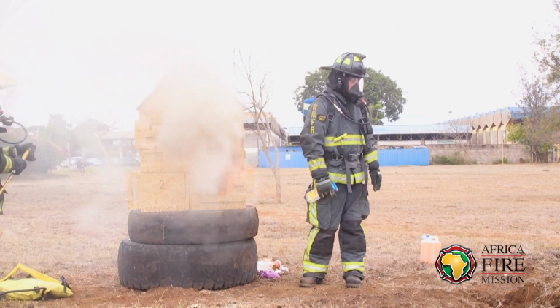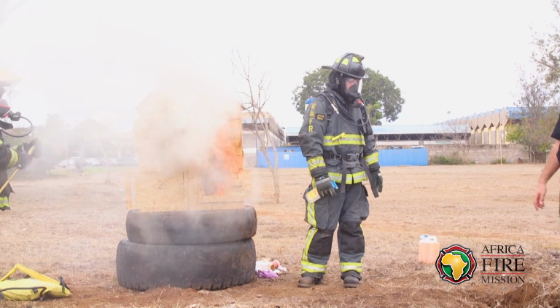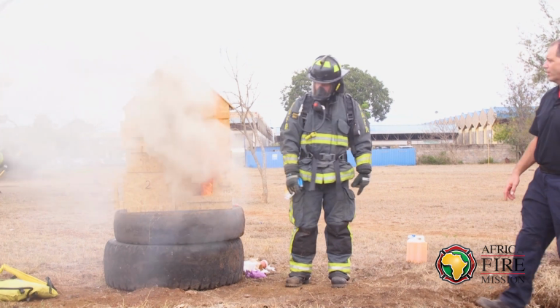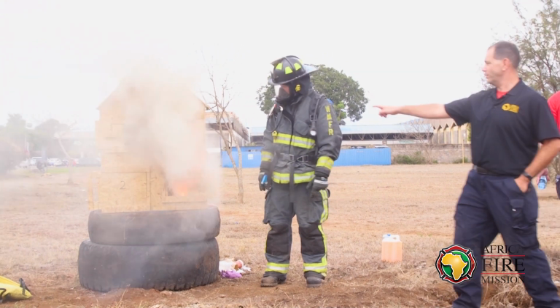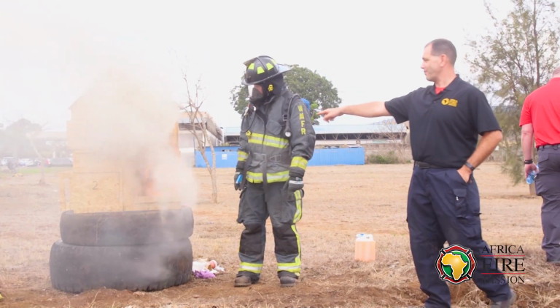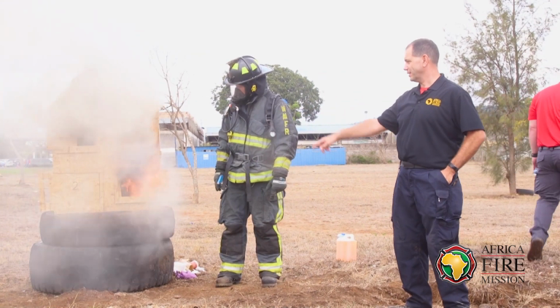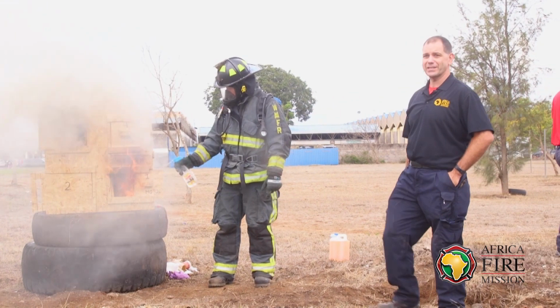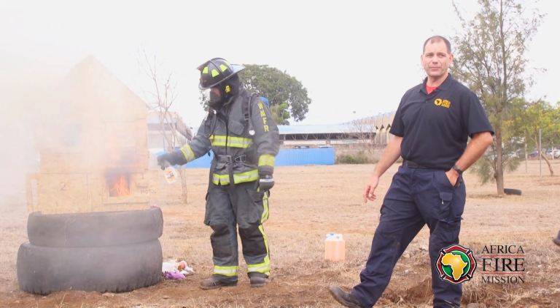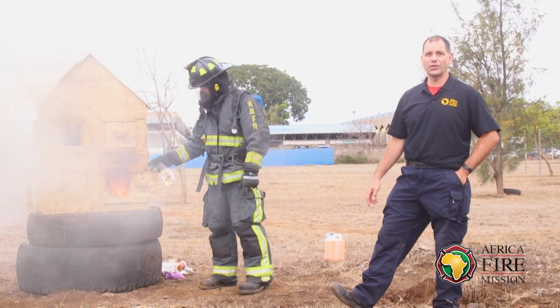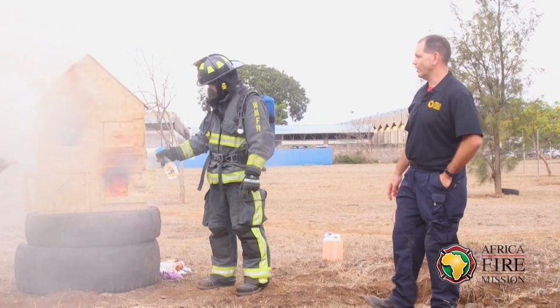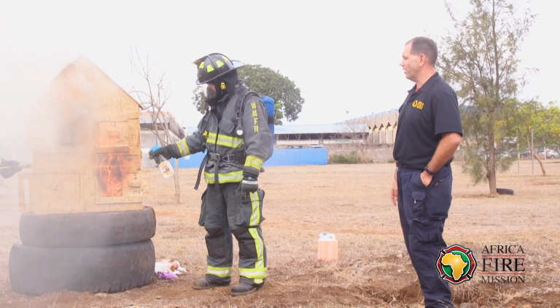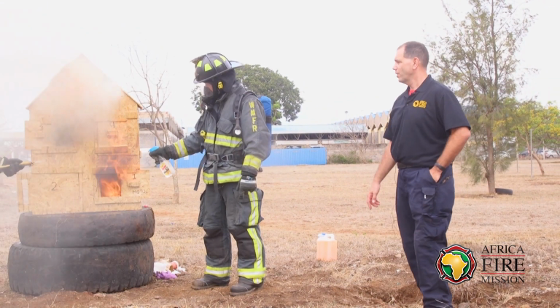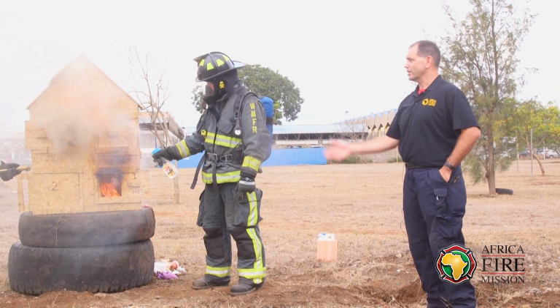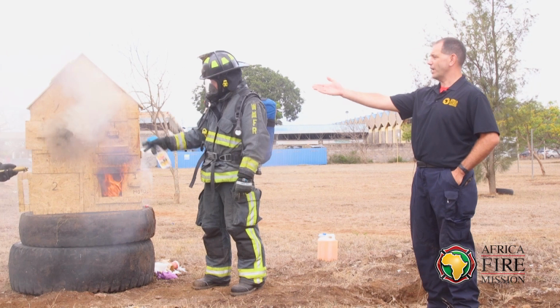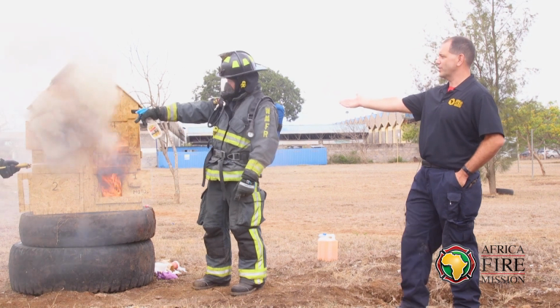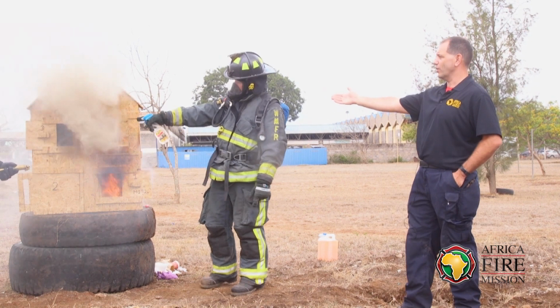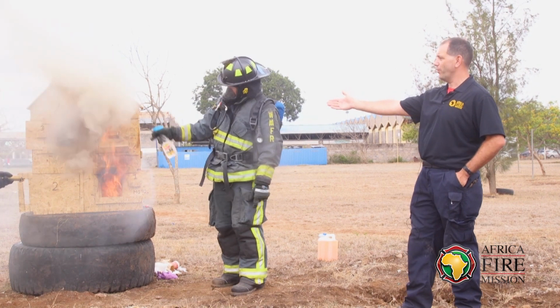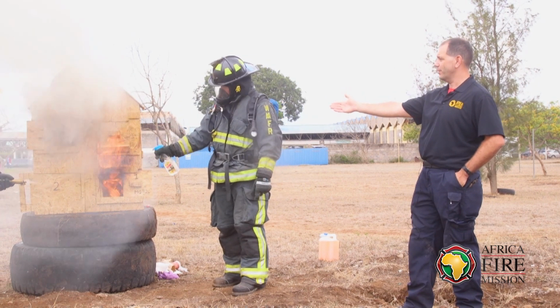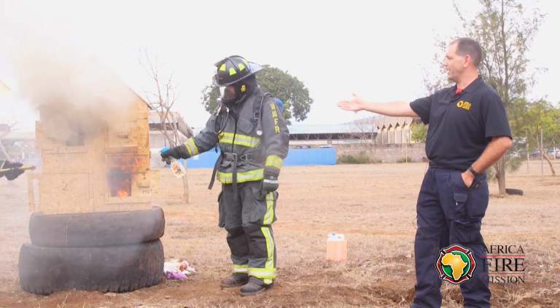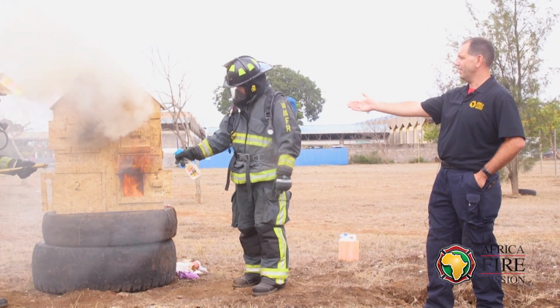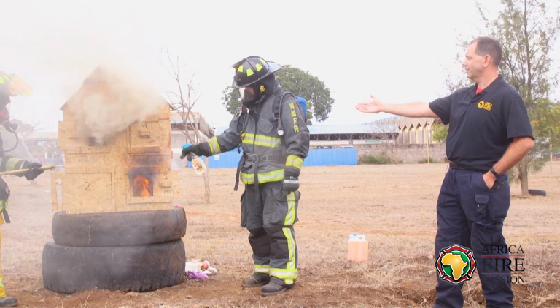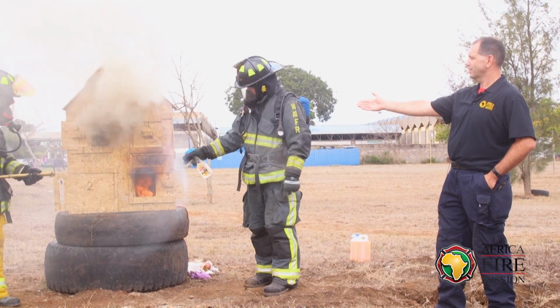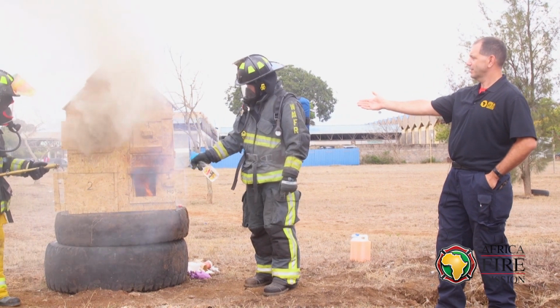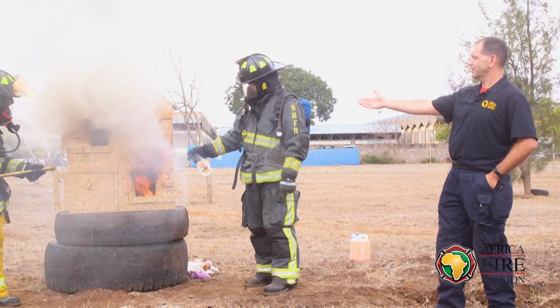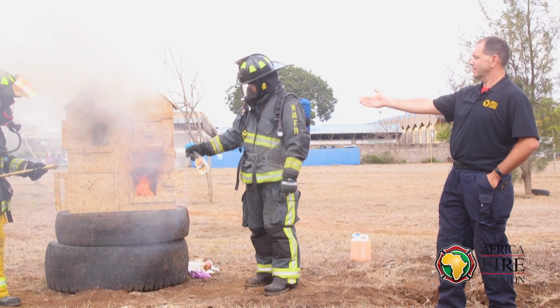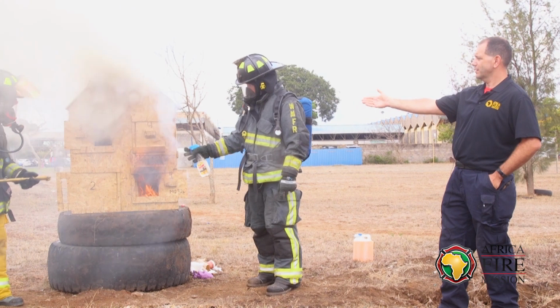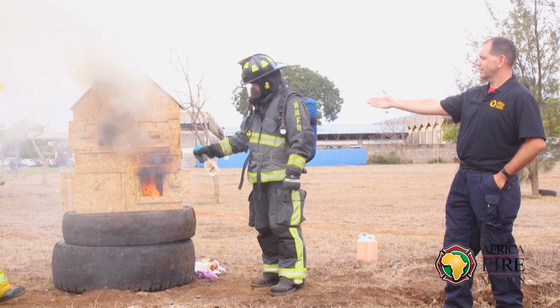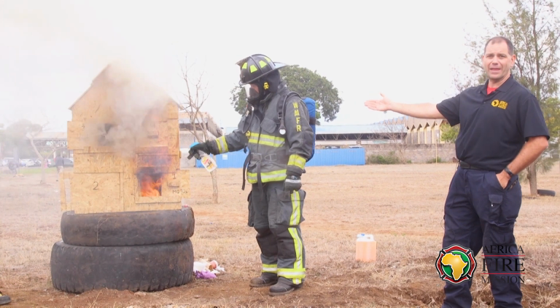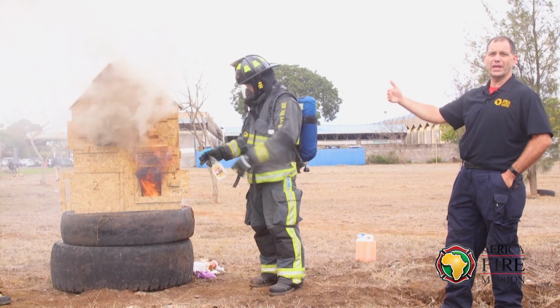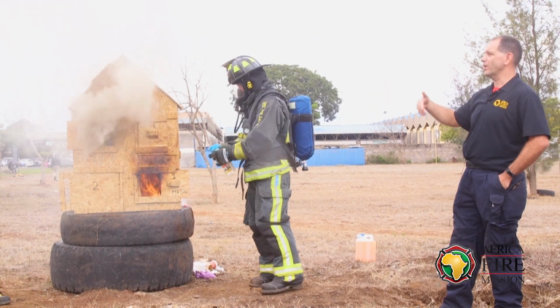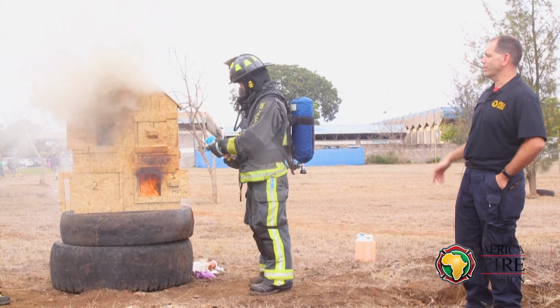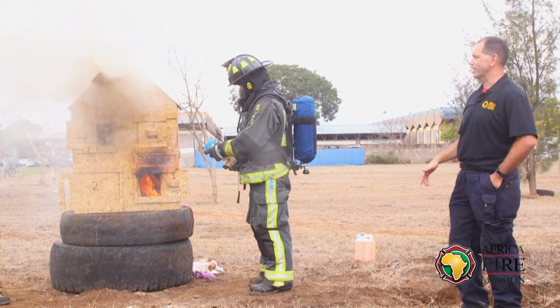One thing if you're going to do this — knock that back just a little, Jason — if you're going to do this at your department, notice how John and Jason are both in PPE. You need to be on air when you do this.